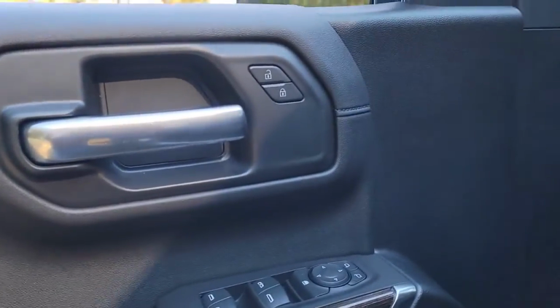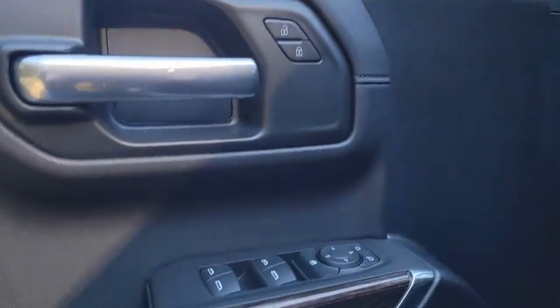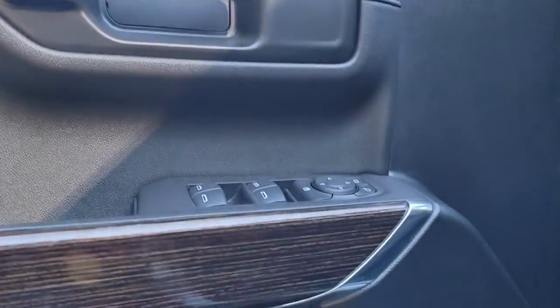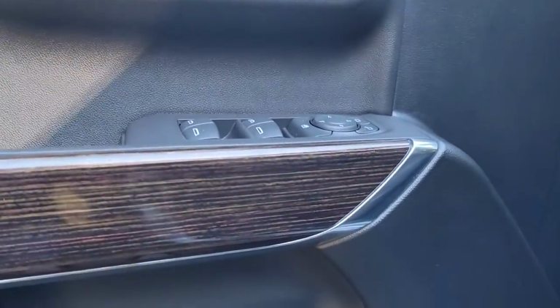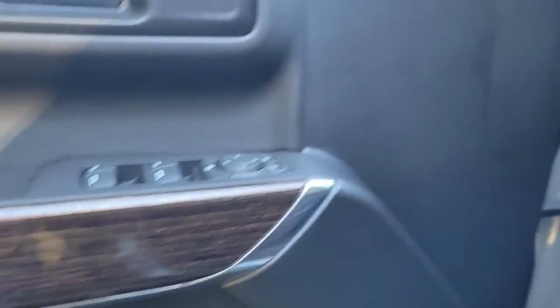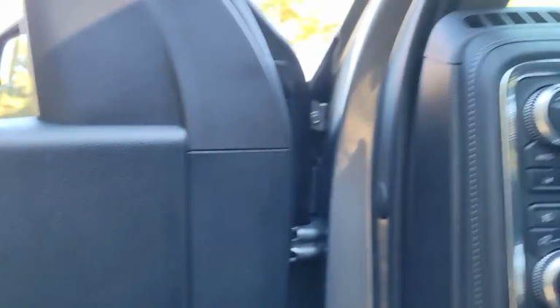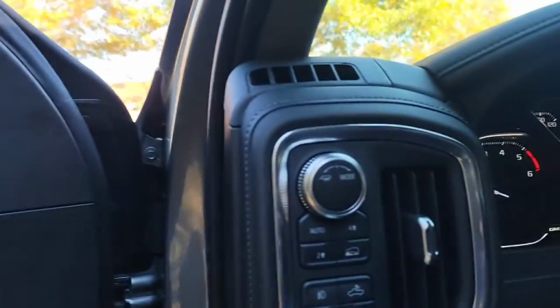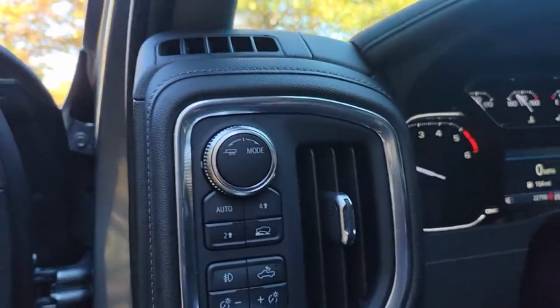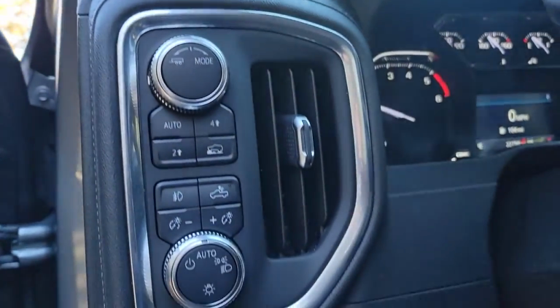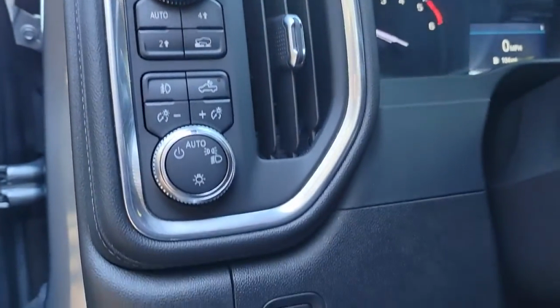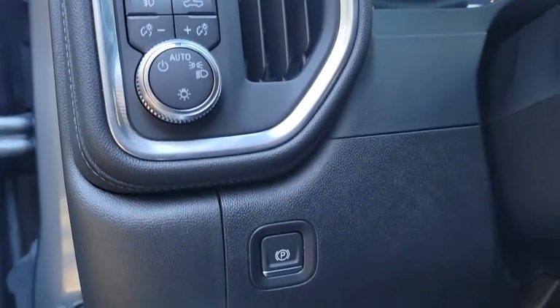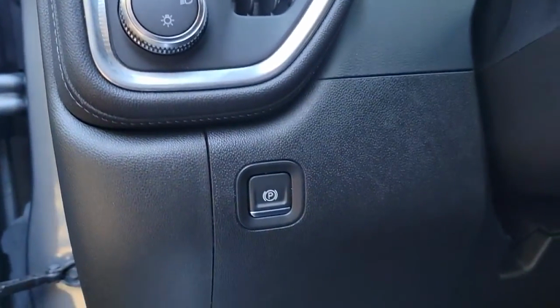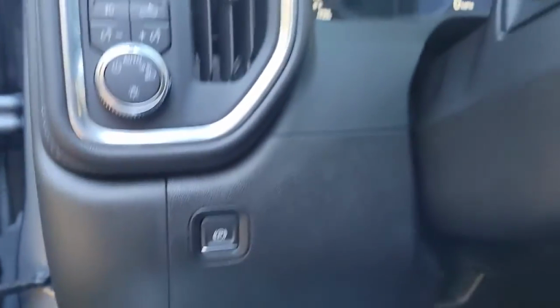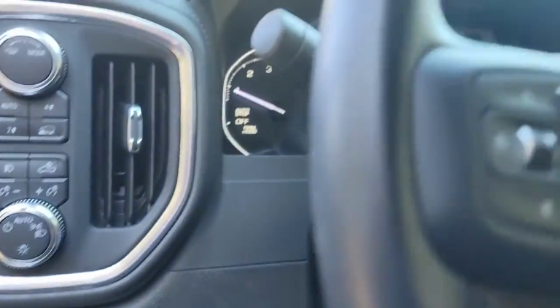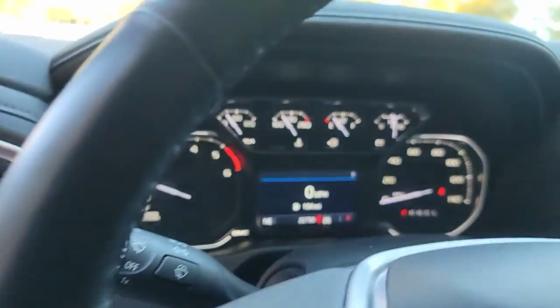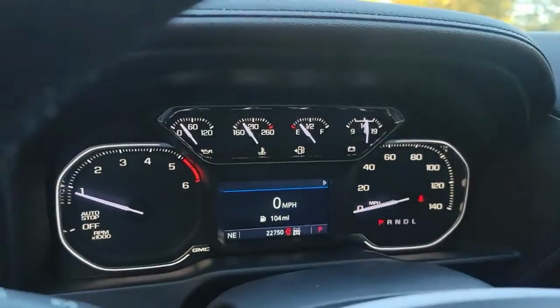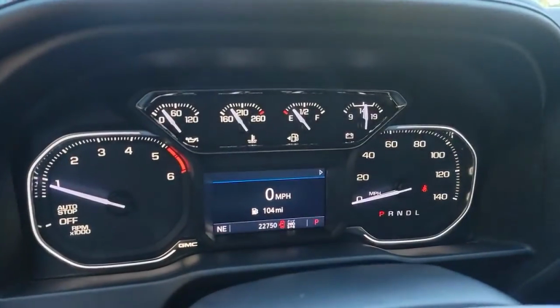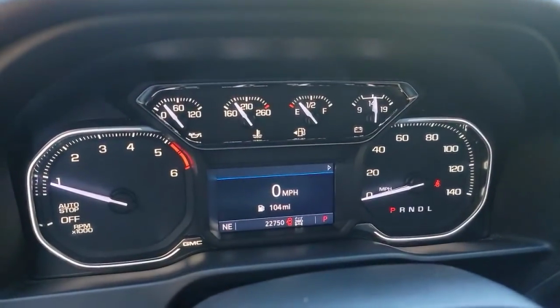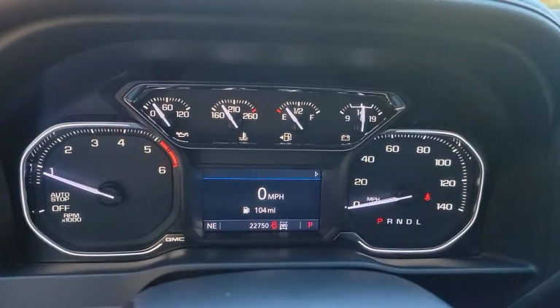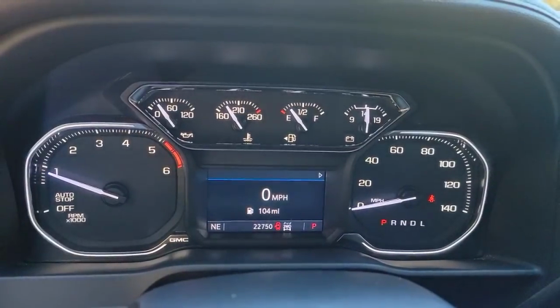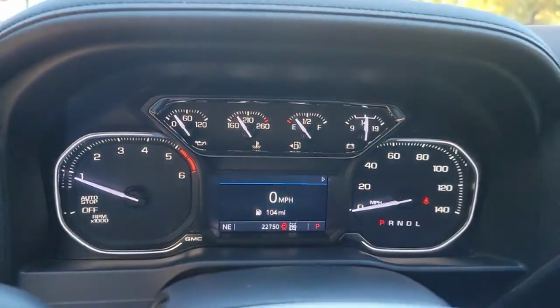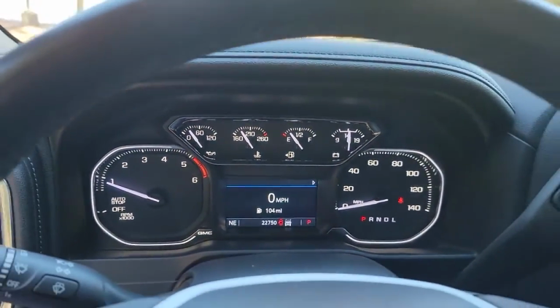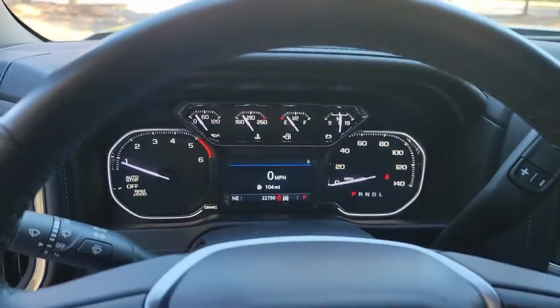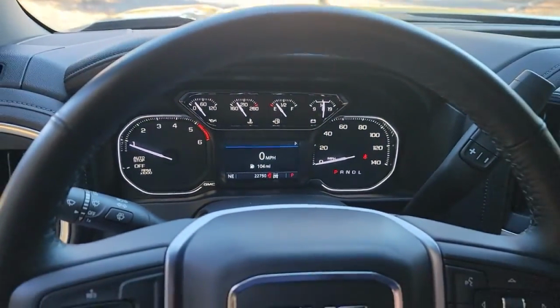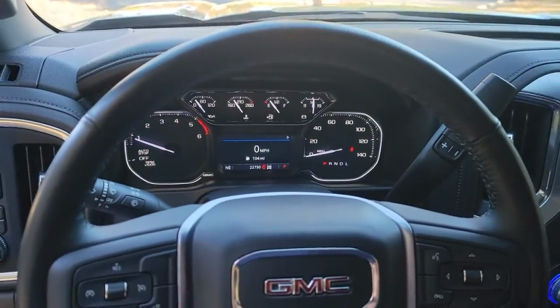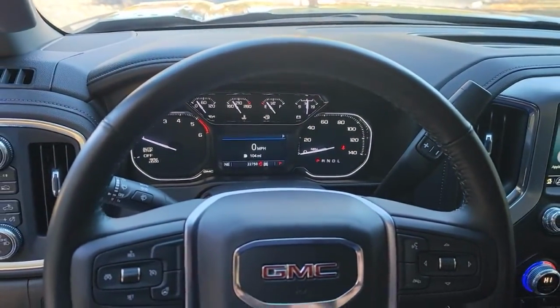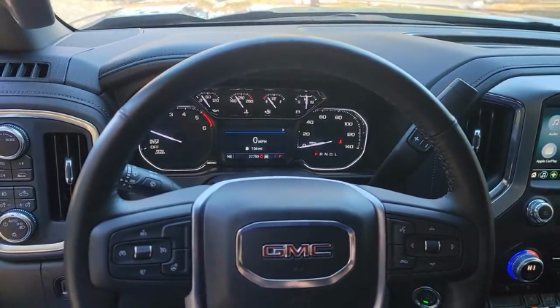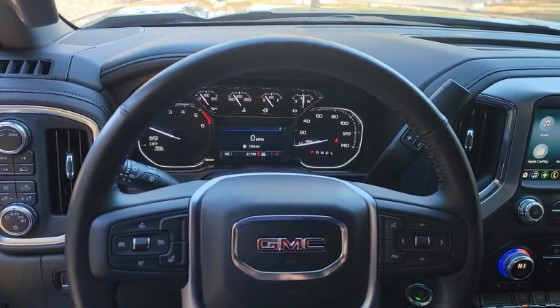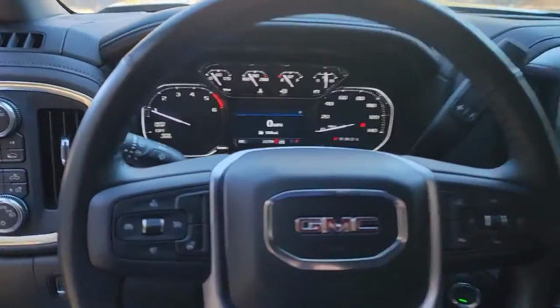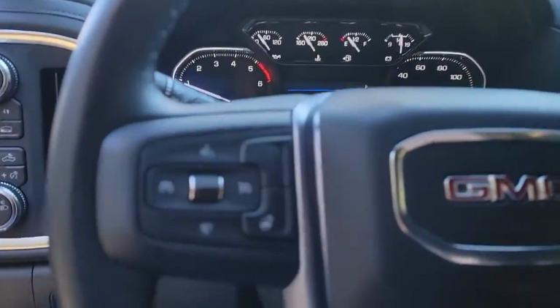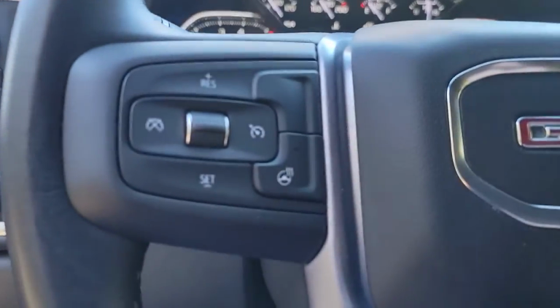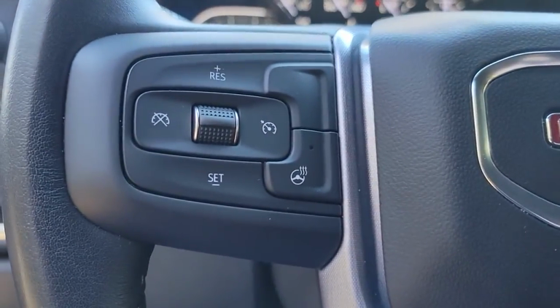These are just some of the great options this vehicle comes with: steering wheel audio controls, electronic stability control, trip computer, power windows, four-wheel disc brakes, power door locks, and power steering.